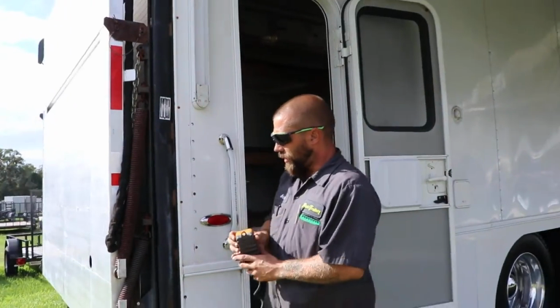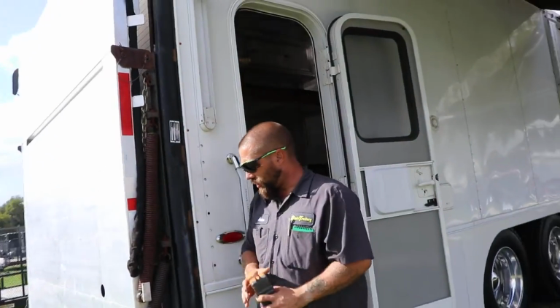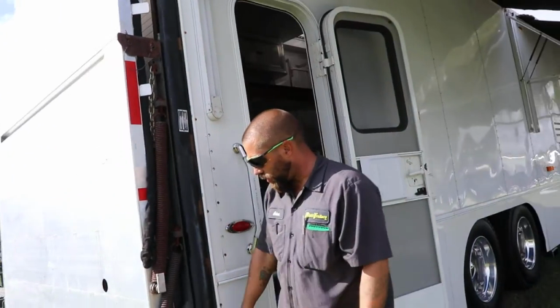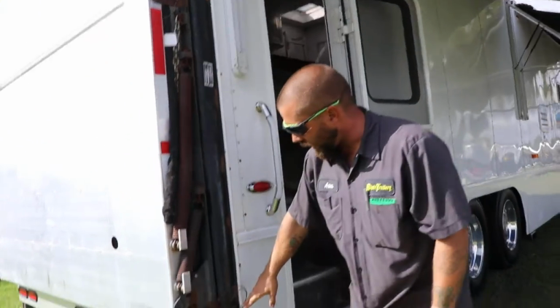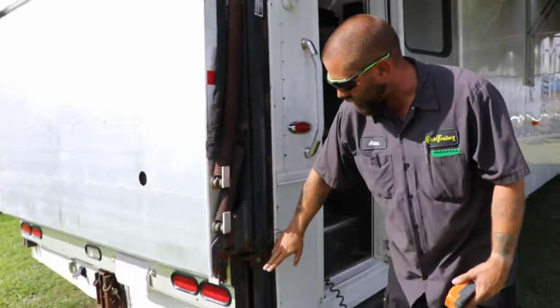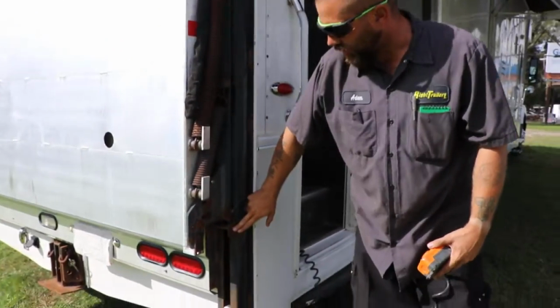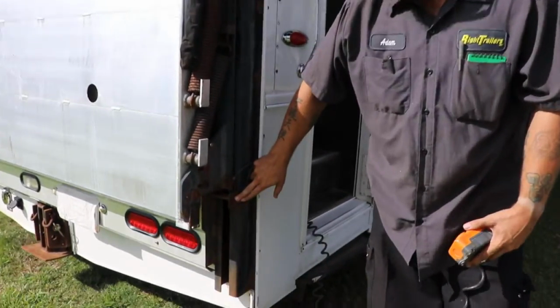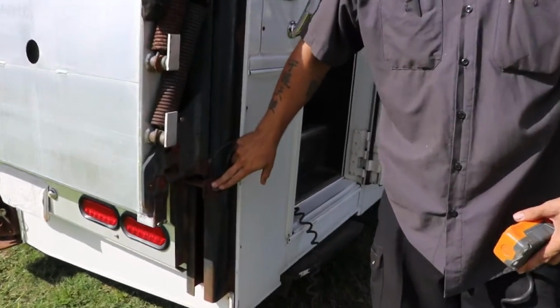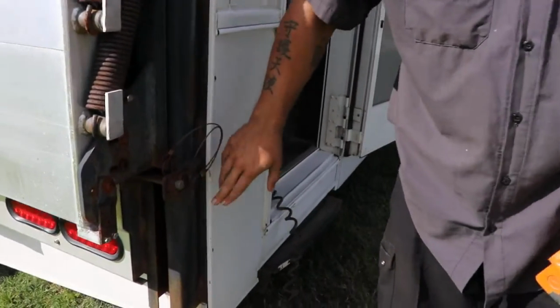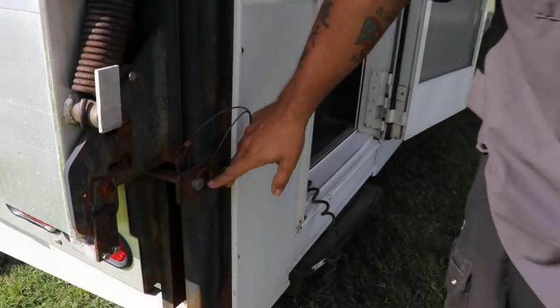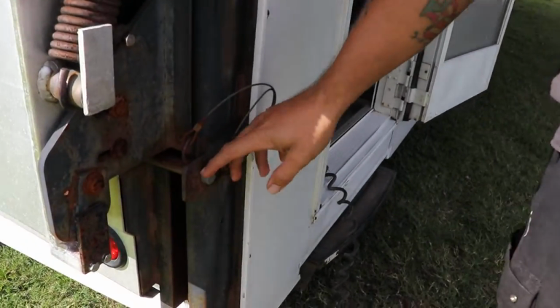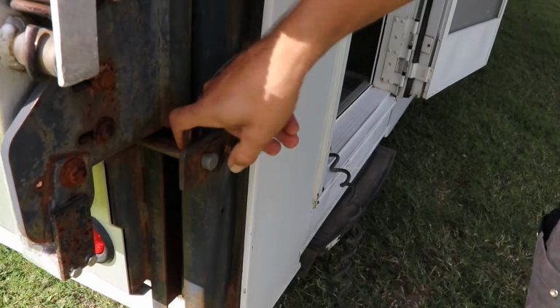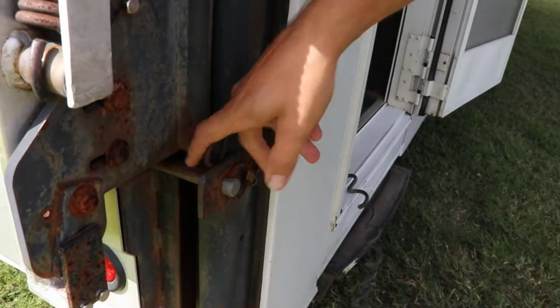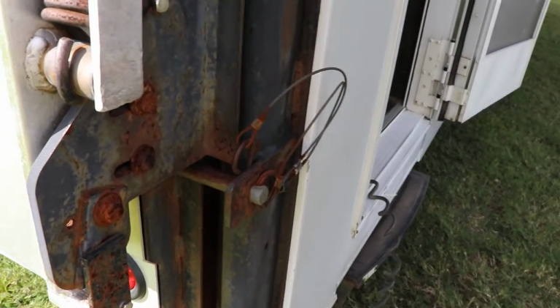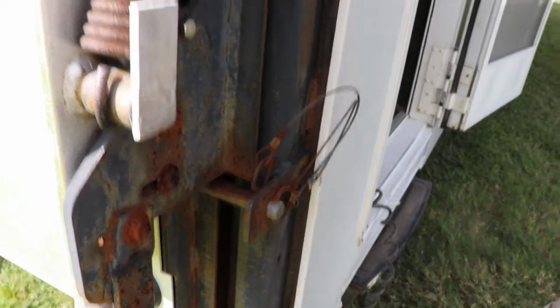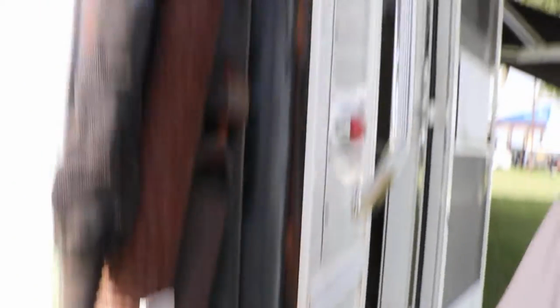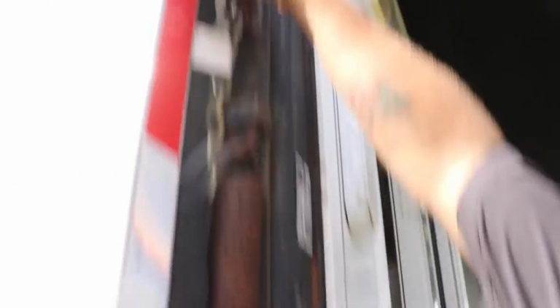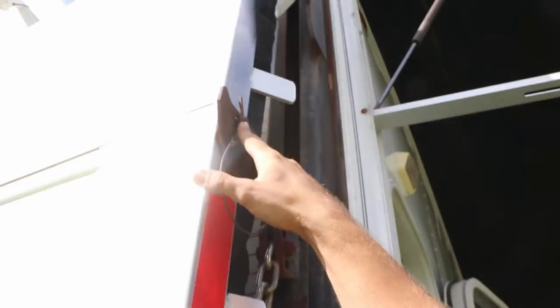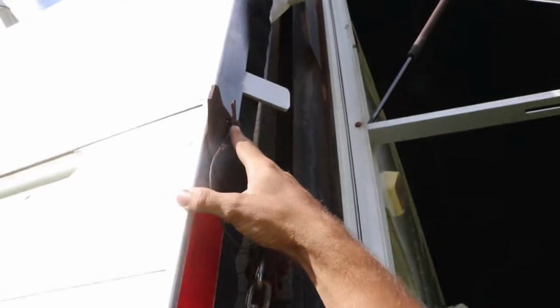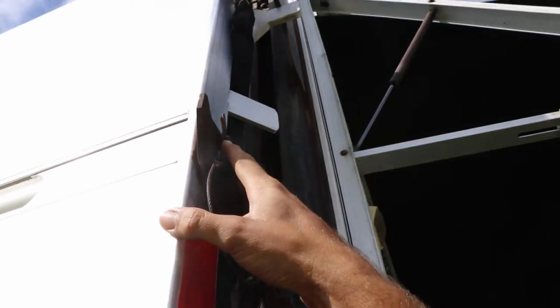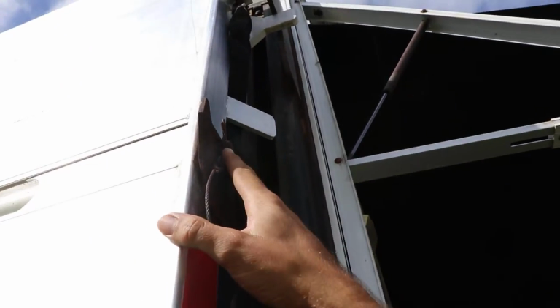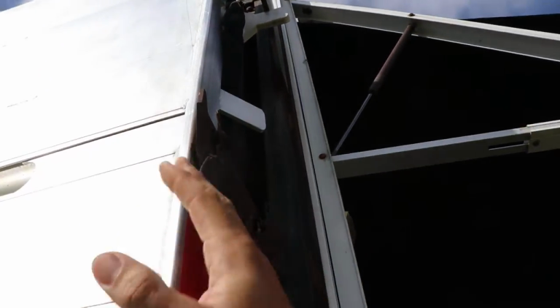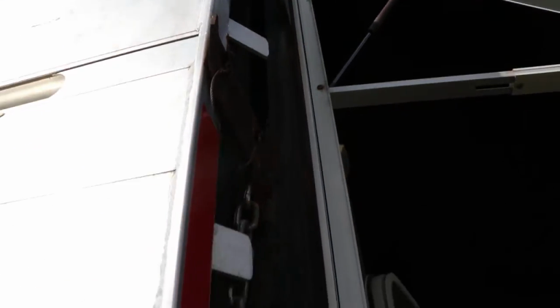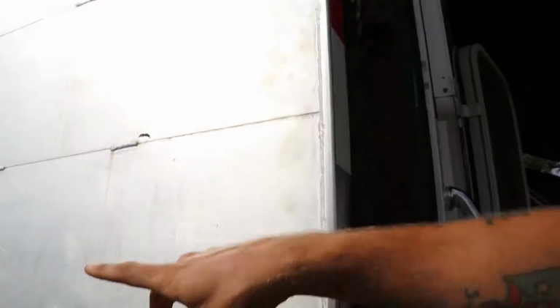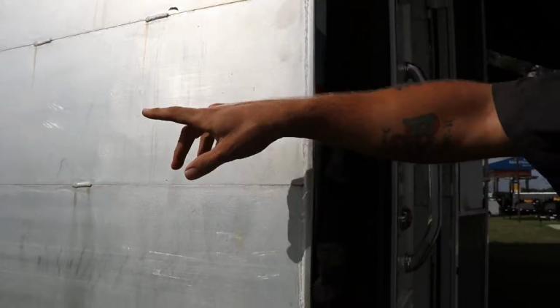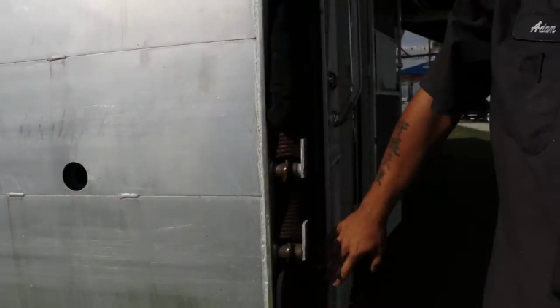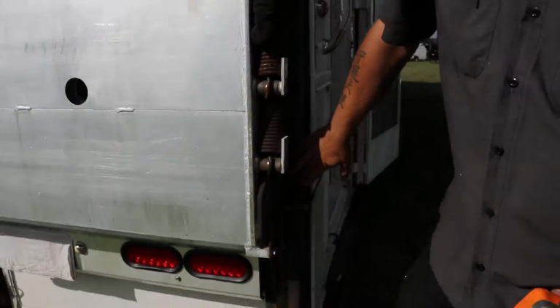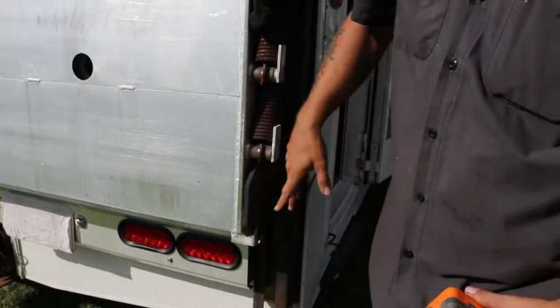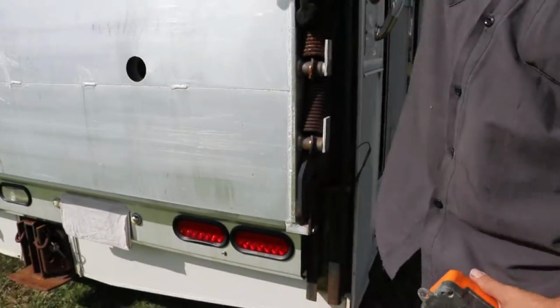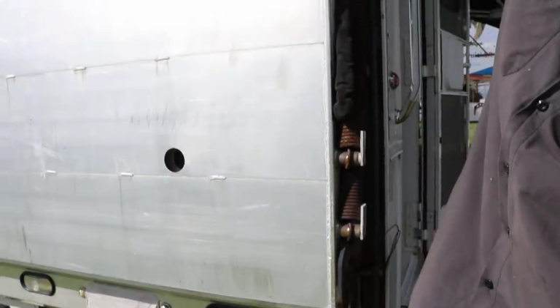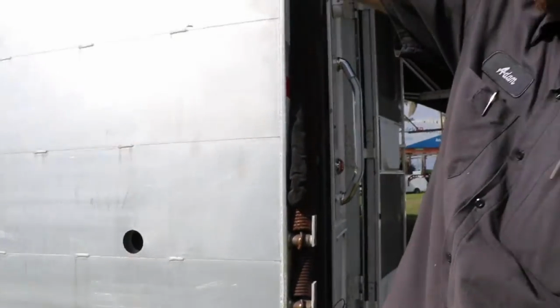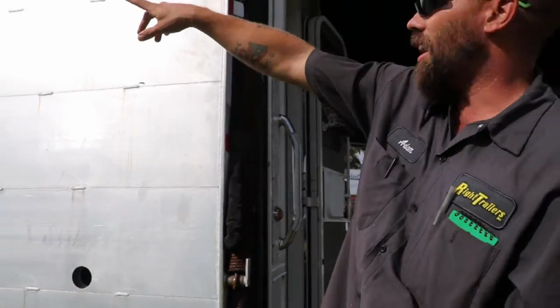As you can see, we have a safety pin here on the bottom — it's a cotter pin. You have a smaller one up here. Same for the driver's side: you've got a lower one on the back and another one on the top.